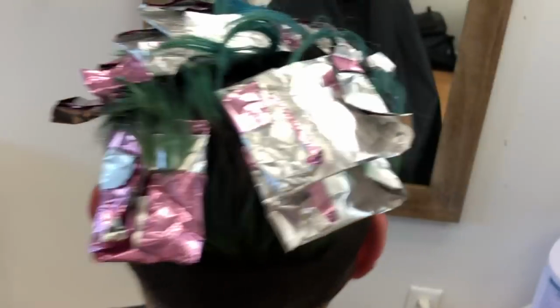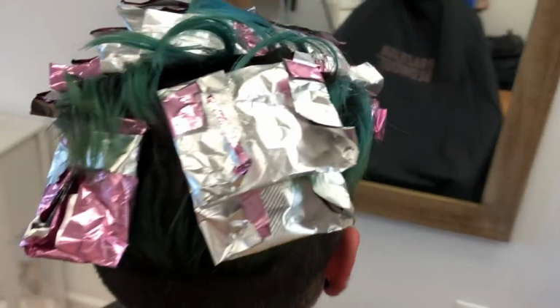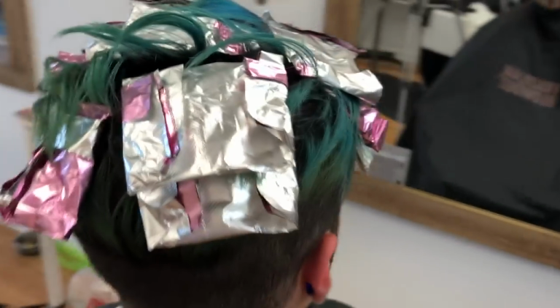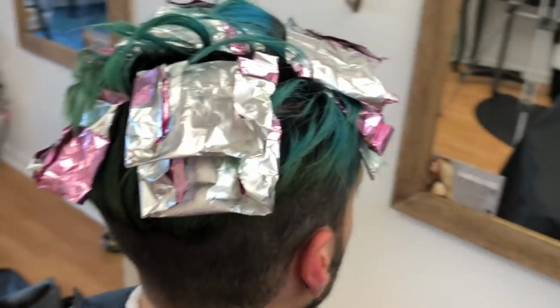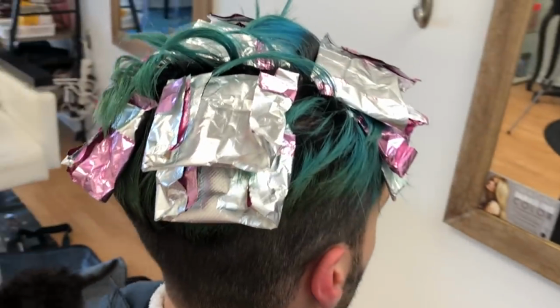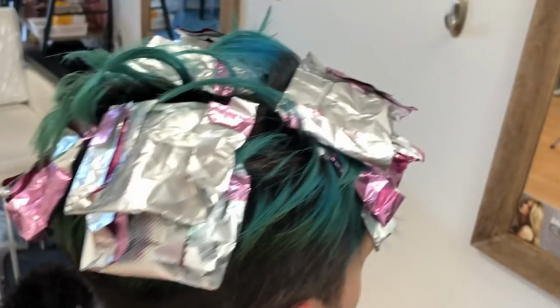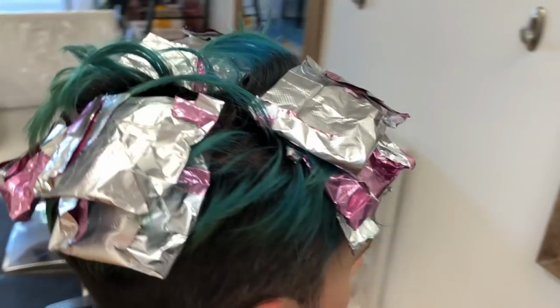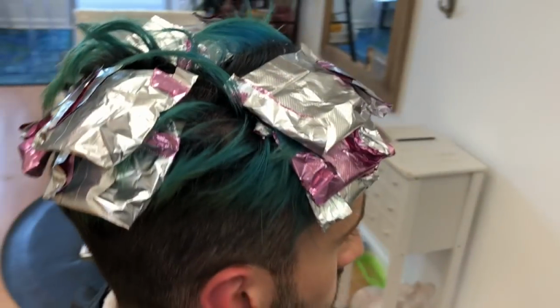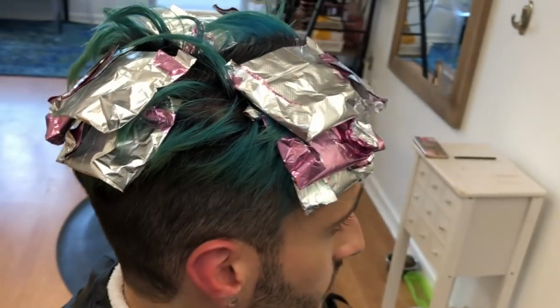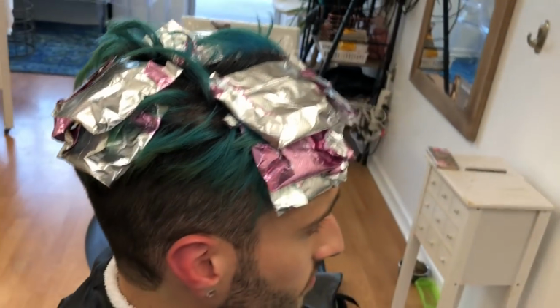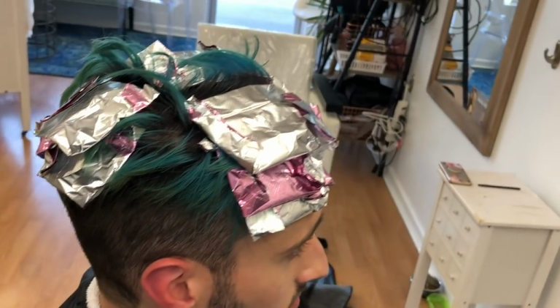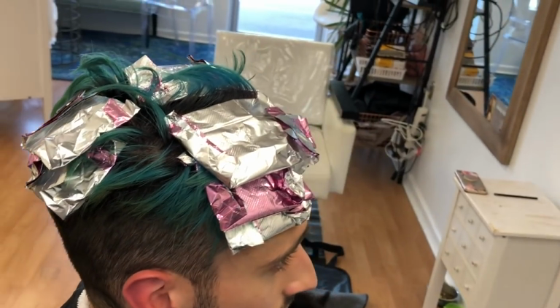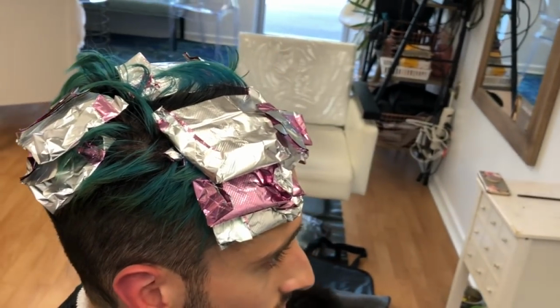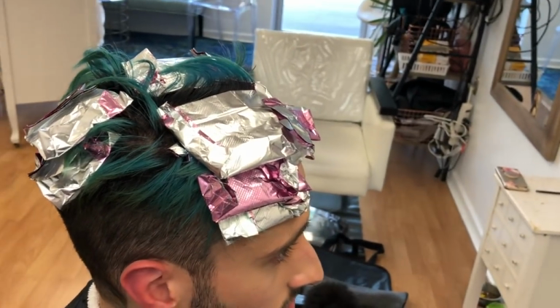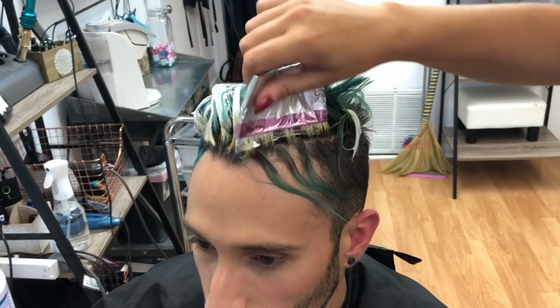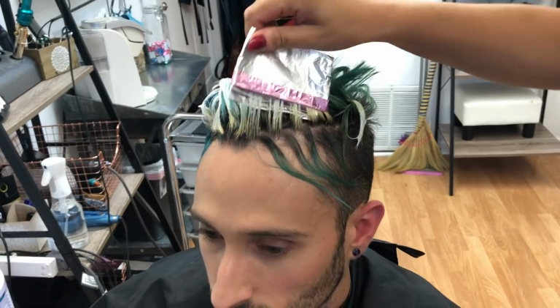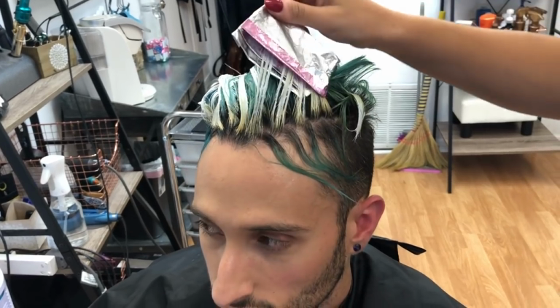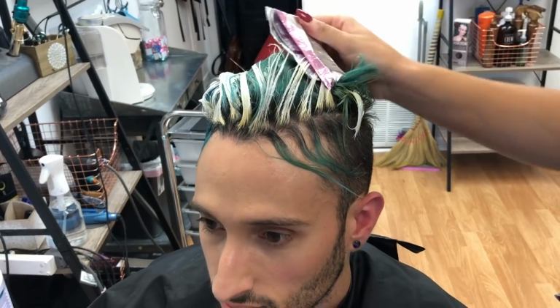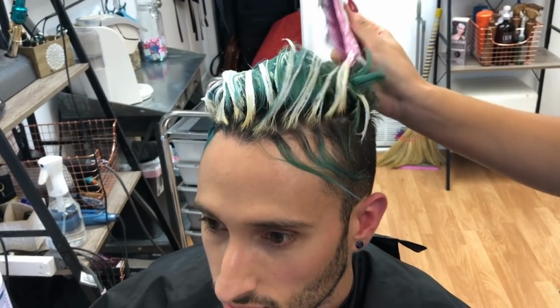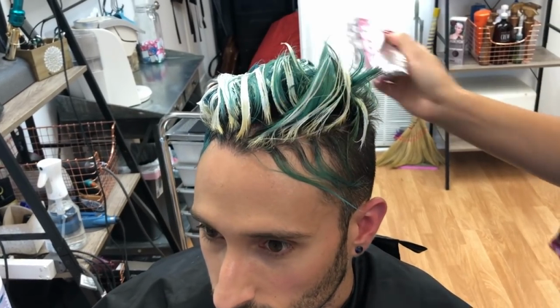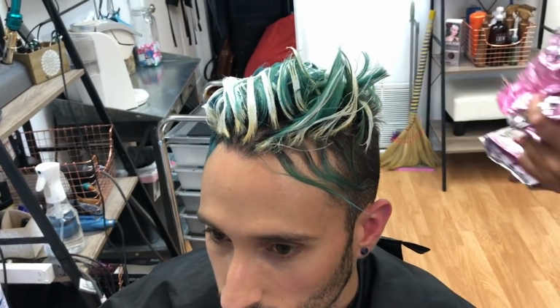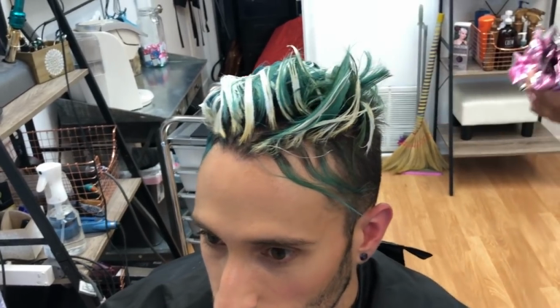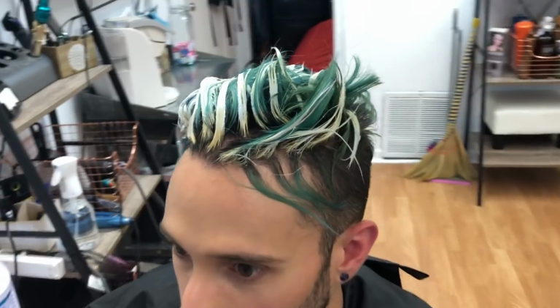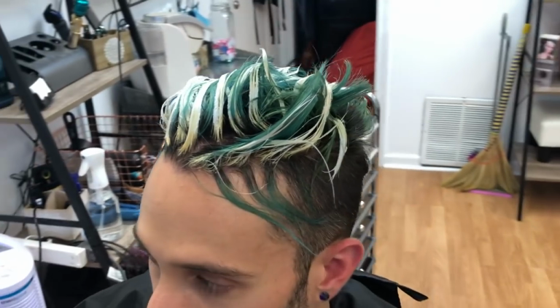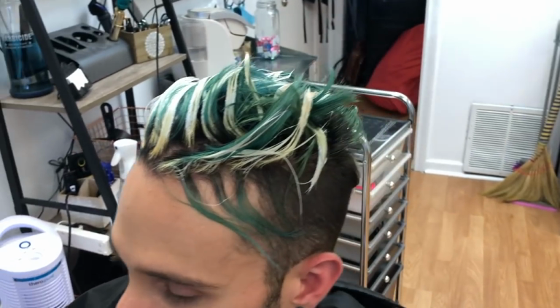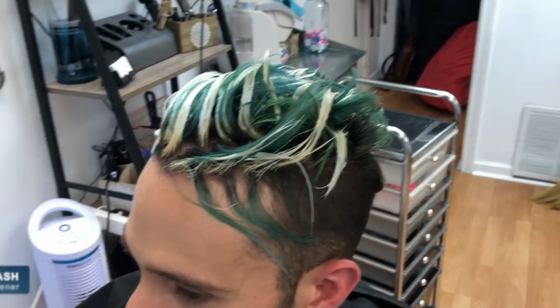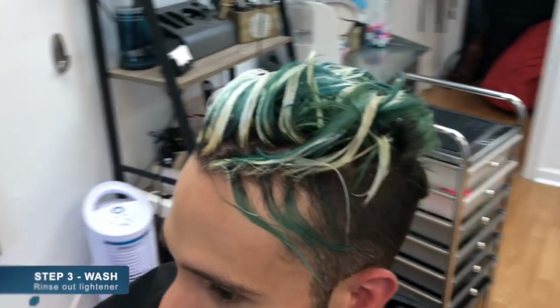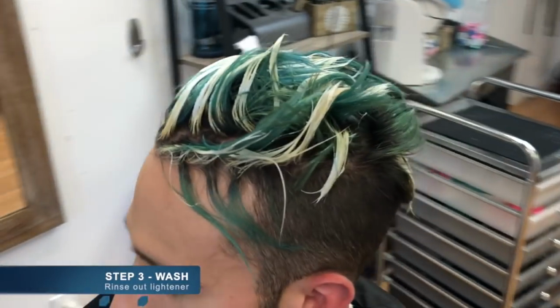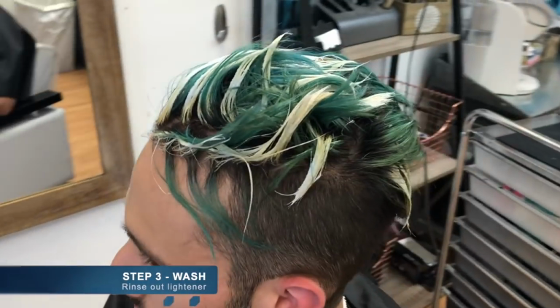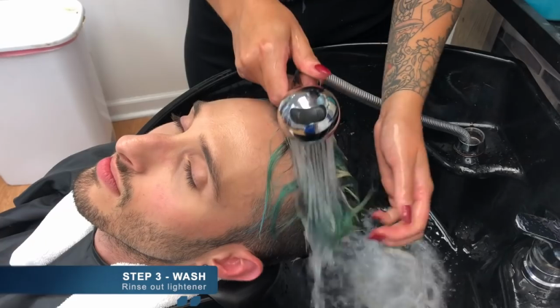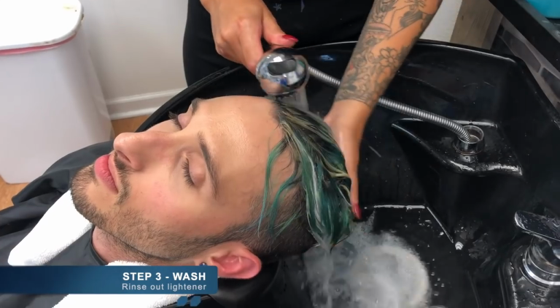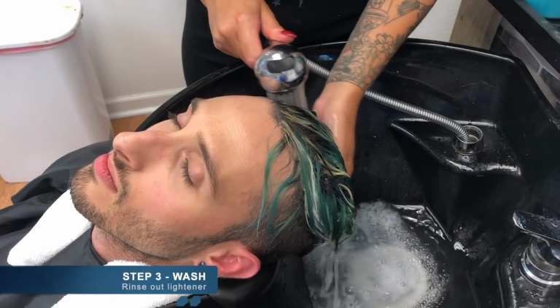After about 15 minutes of processing time, those foils are going to come out and you can see just how well the hair lifted and all that color that was there is gone. Now we're heading over to the sink to rinse all that out.